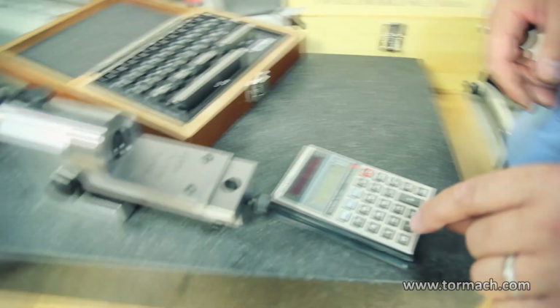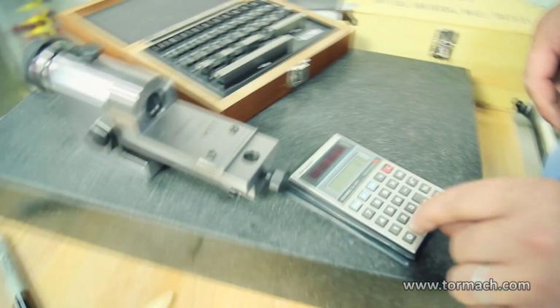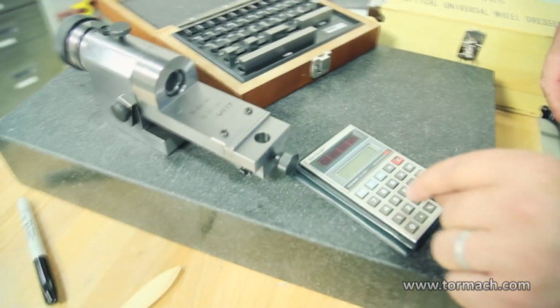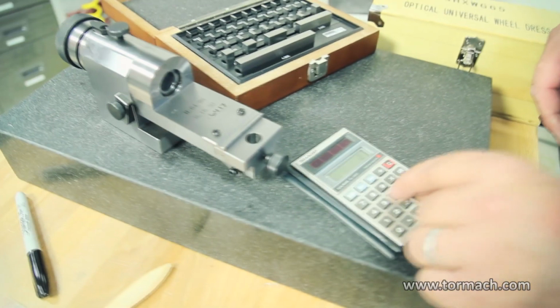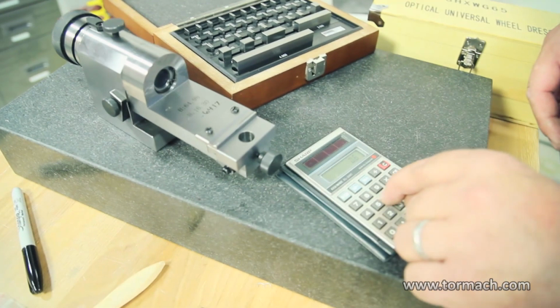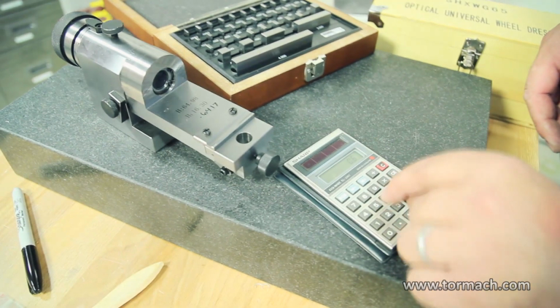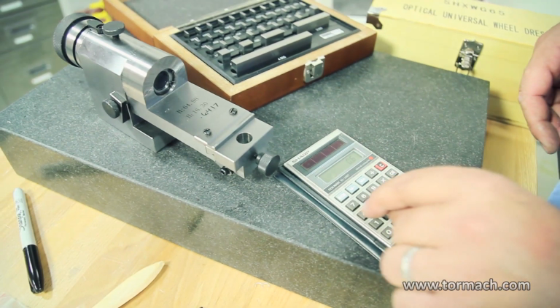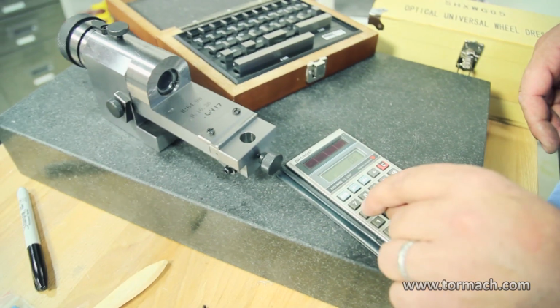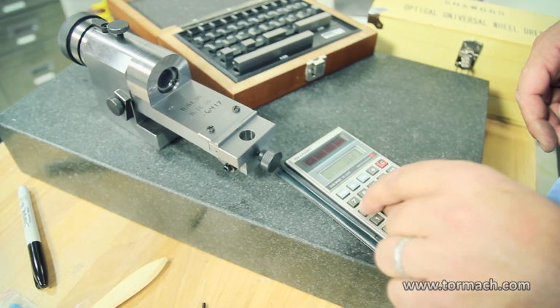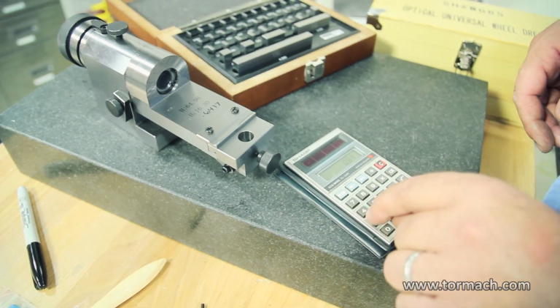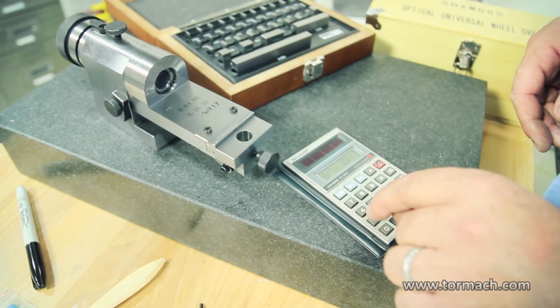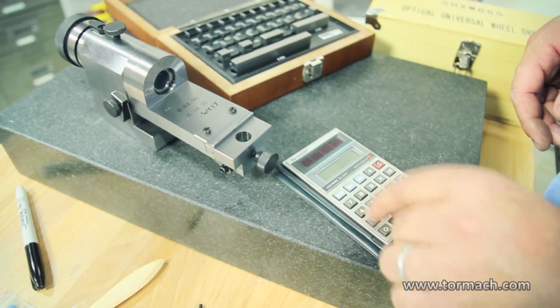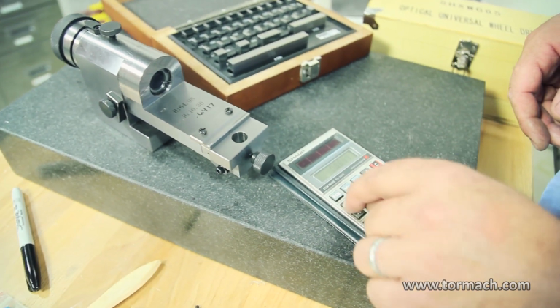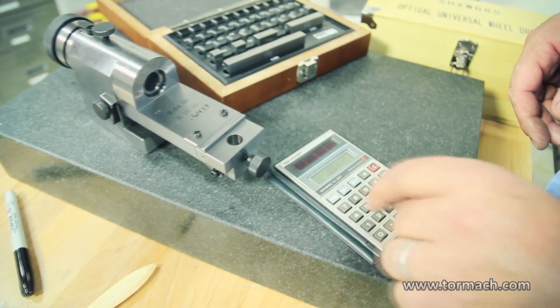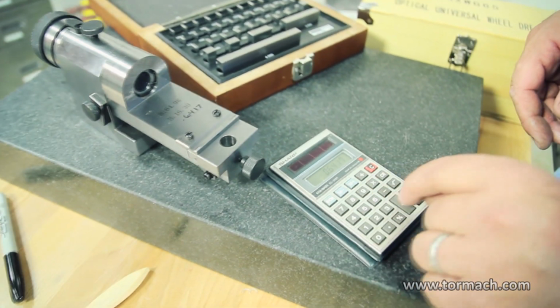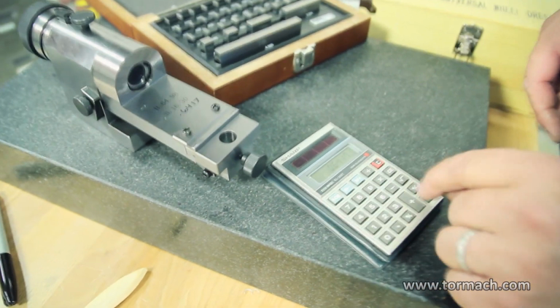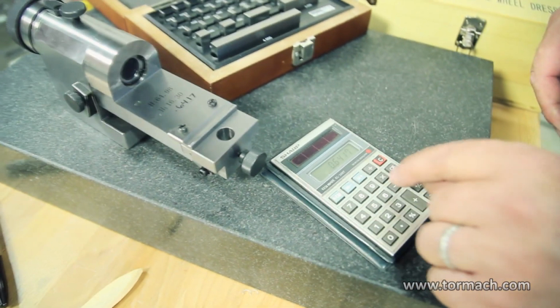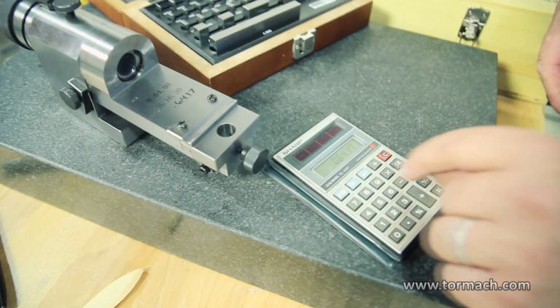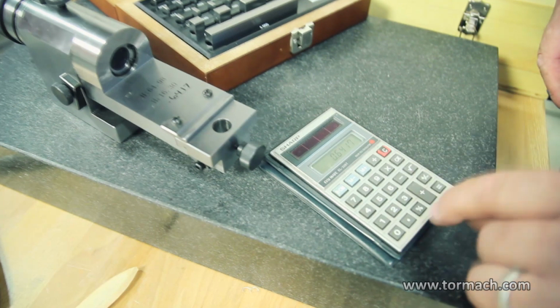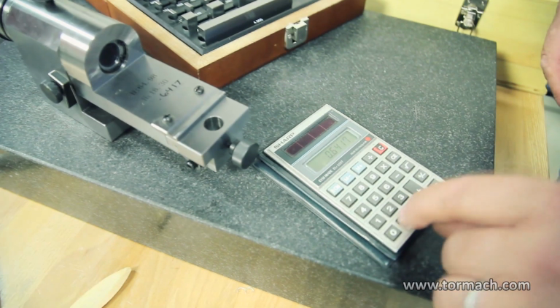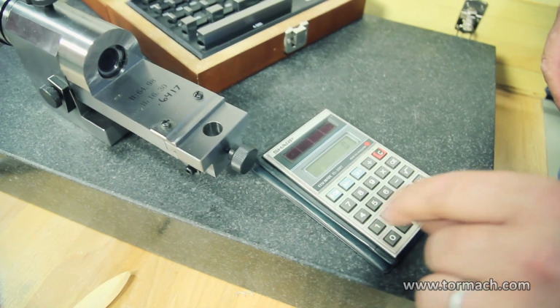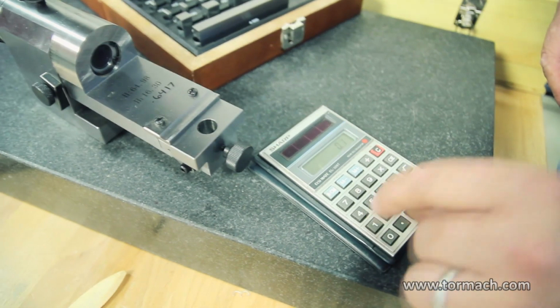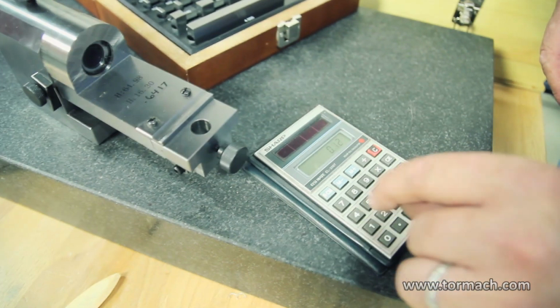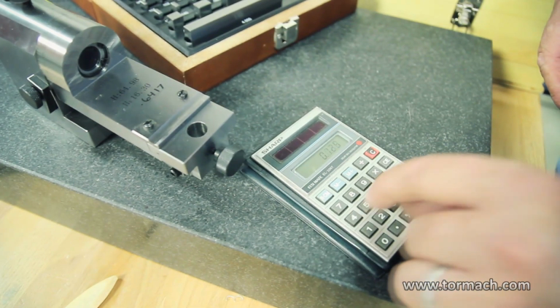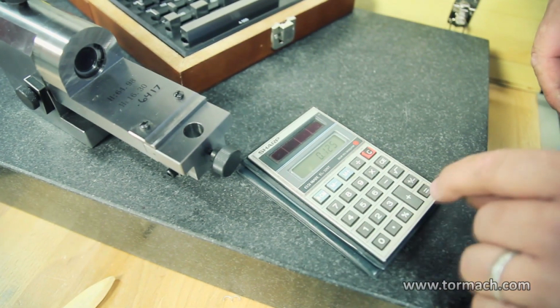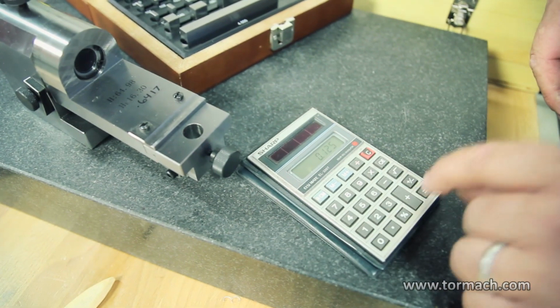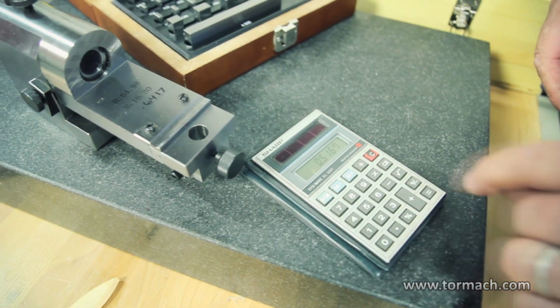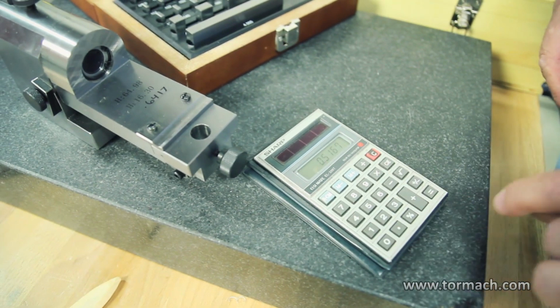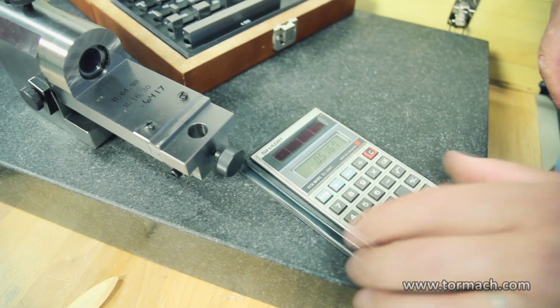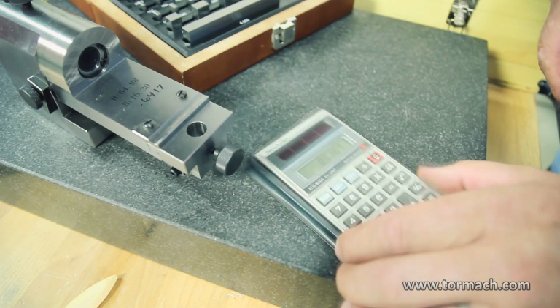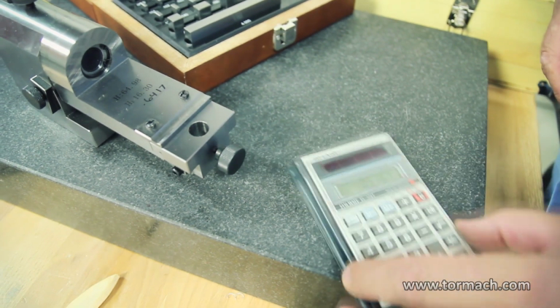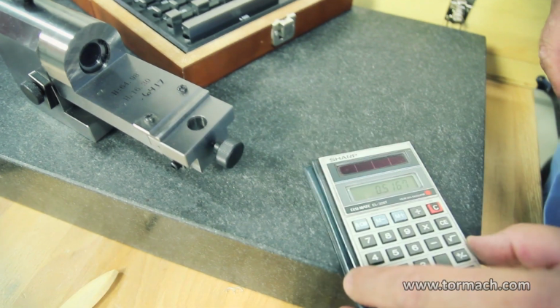So we'll take this H1 number minus our radius and that's going to give us our gauge block stack. So 6.4757 — that's what our stack is.